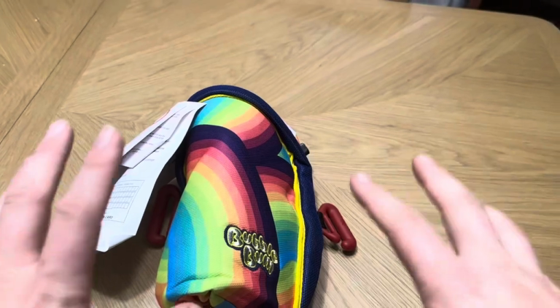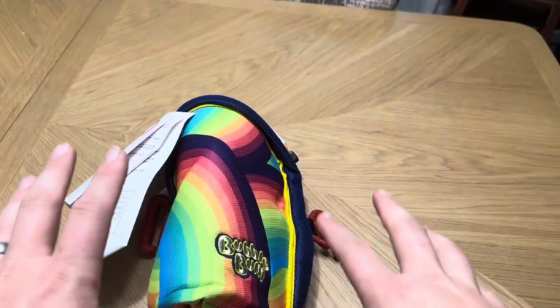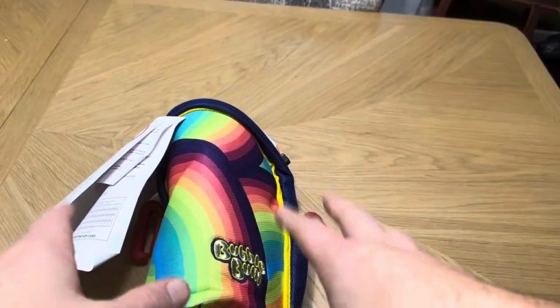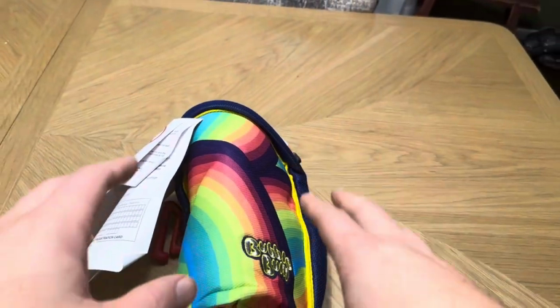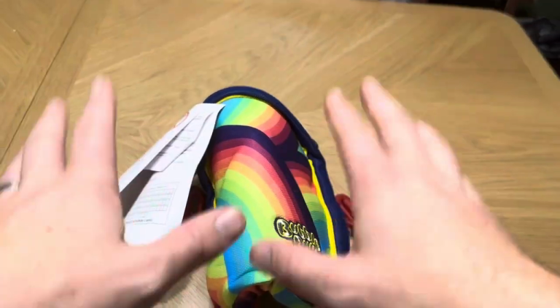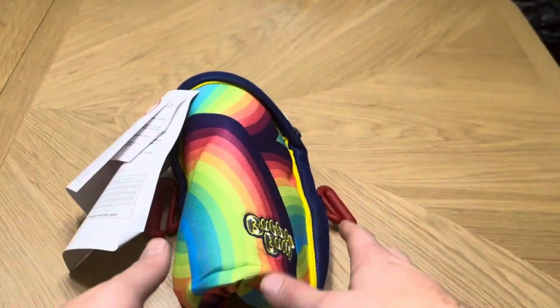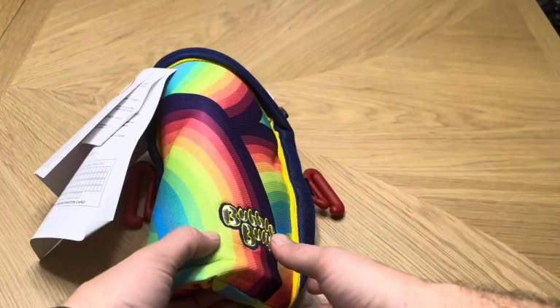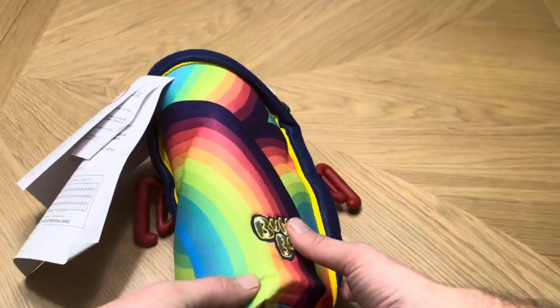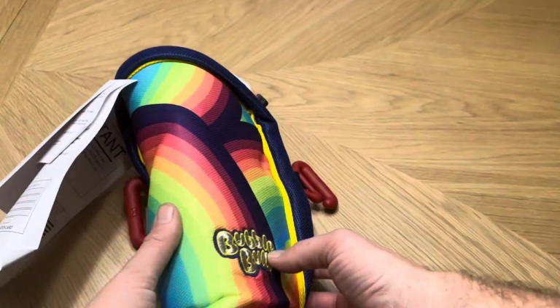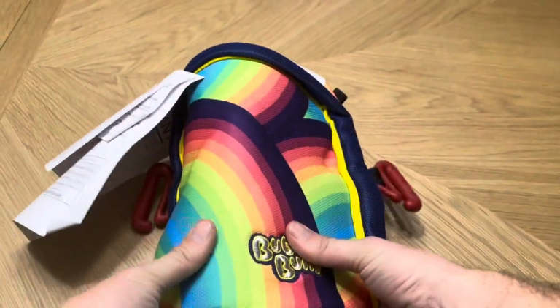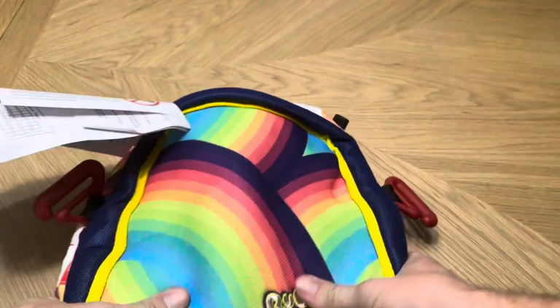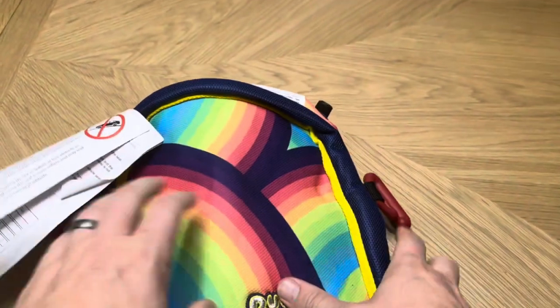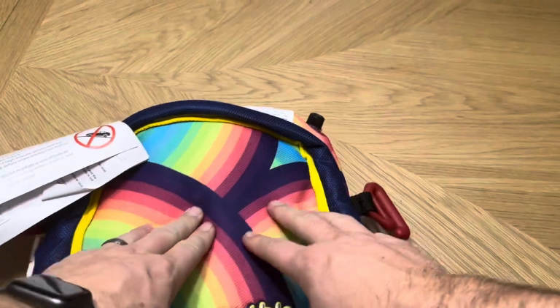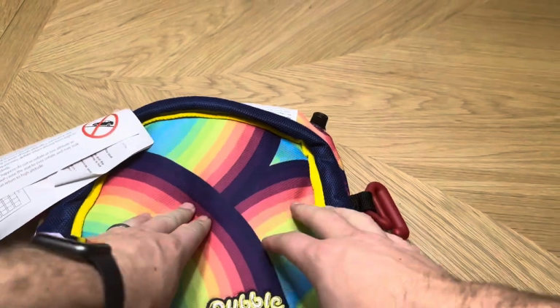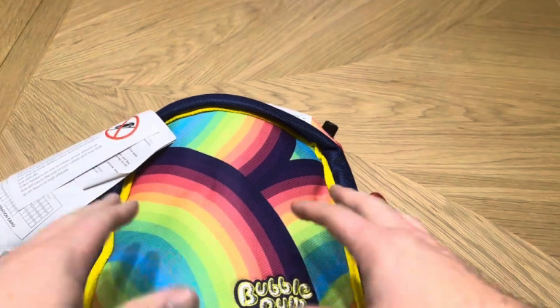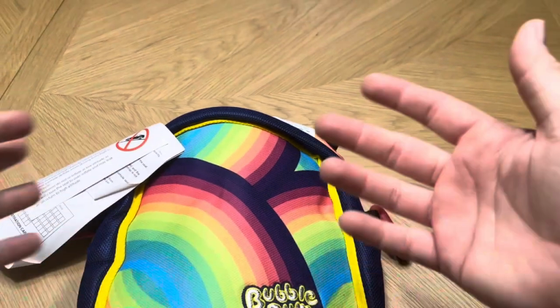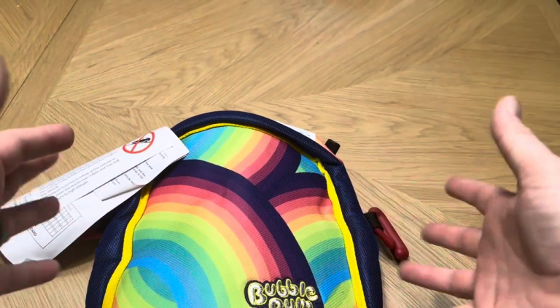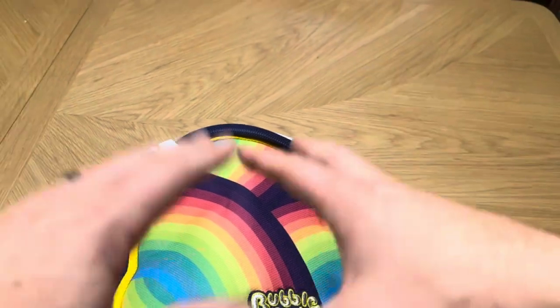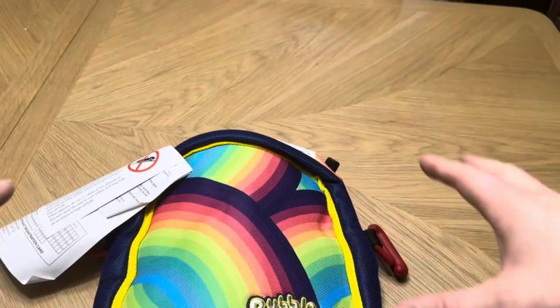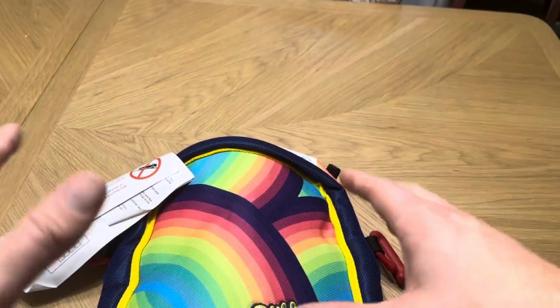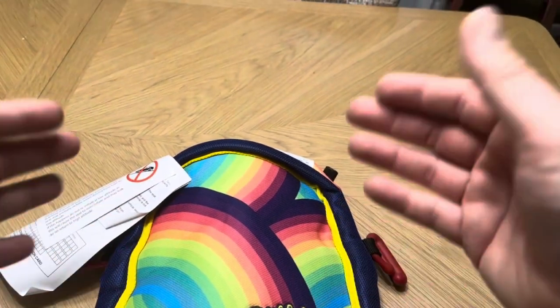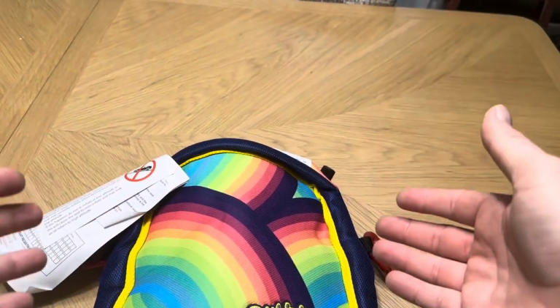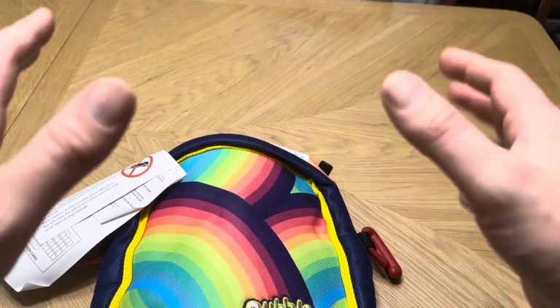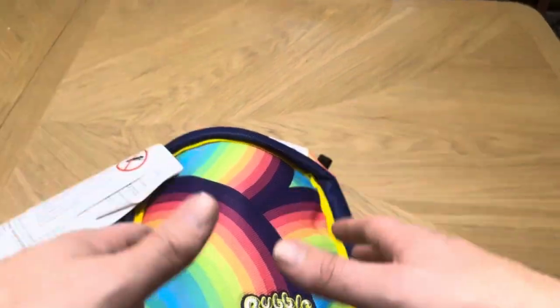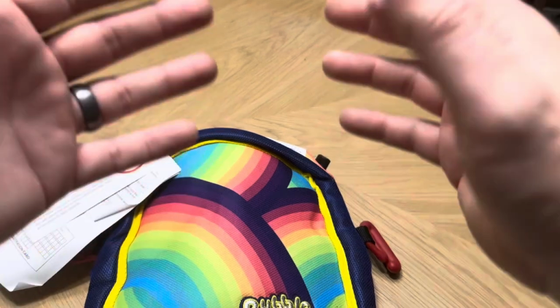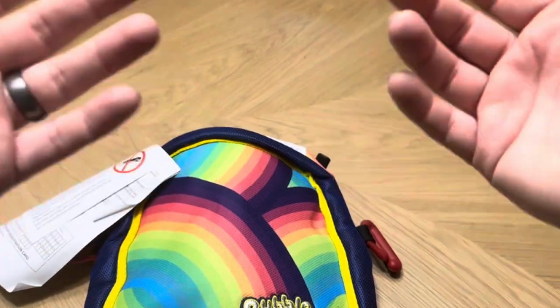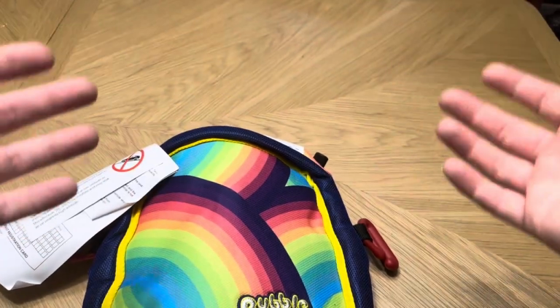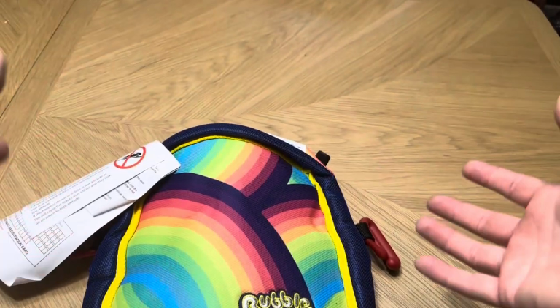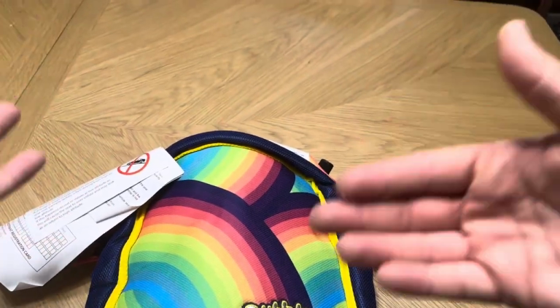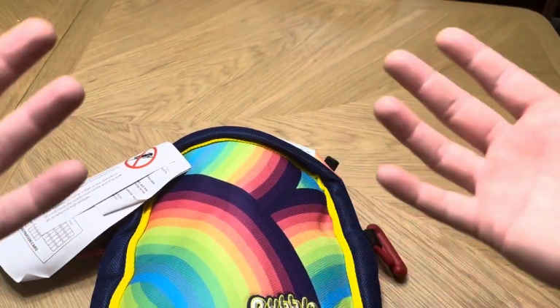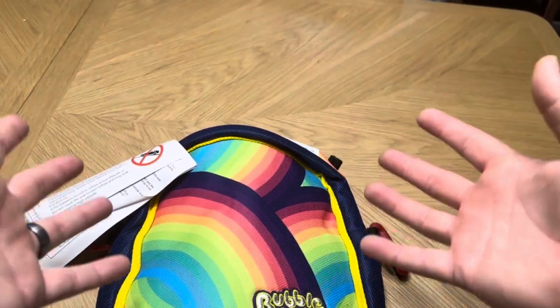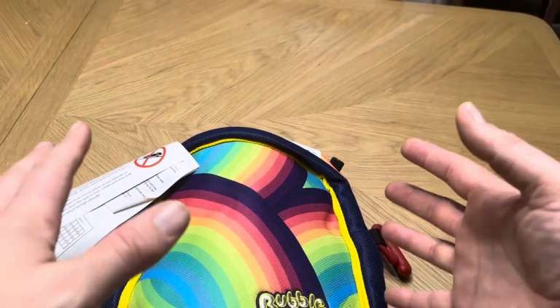Today I'm going to be reviewing this Bubble Bum Rainbow Car Booster Seat that was actually sent to me by the brand so I could create this video. I want to show you exactly what this Bubble Bum car seat is going to look like and give you the measurements of it as well.